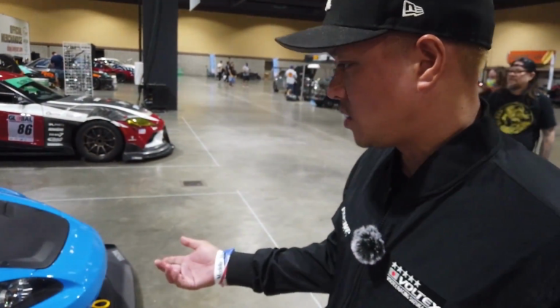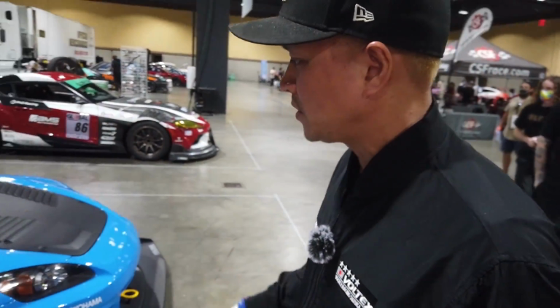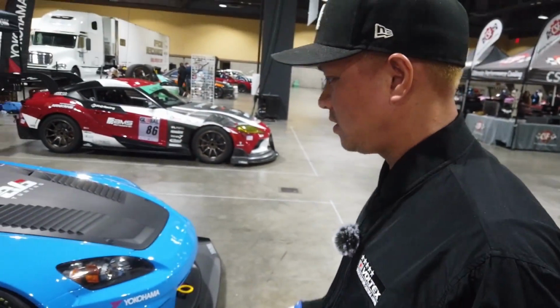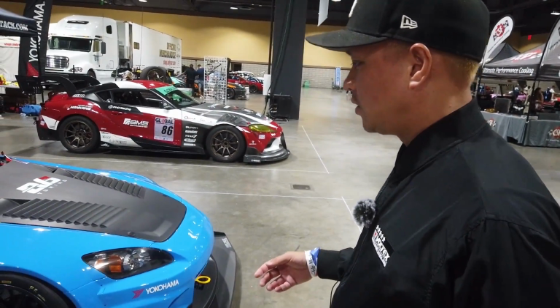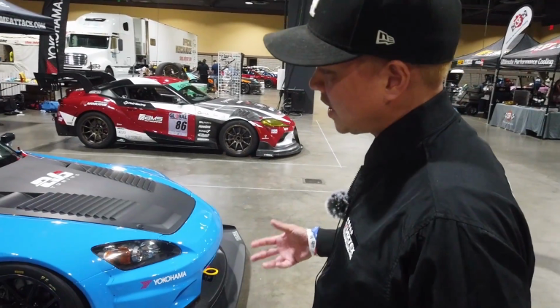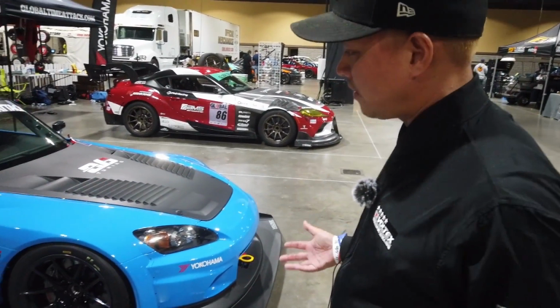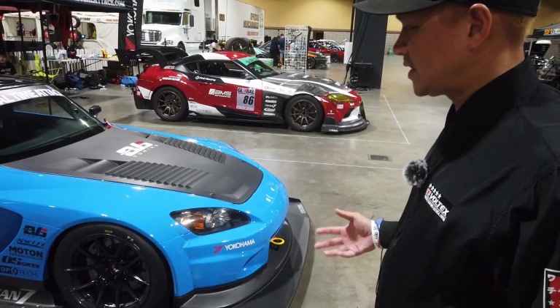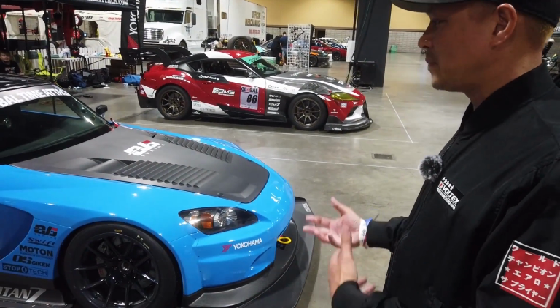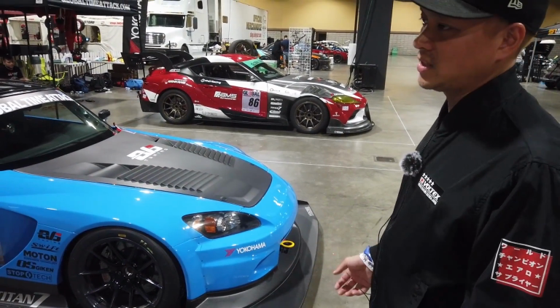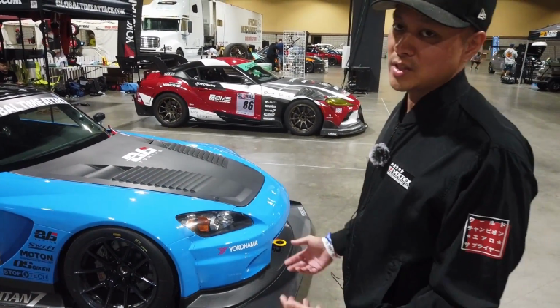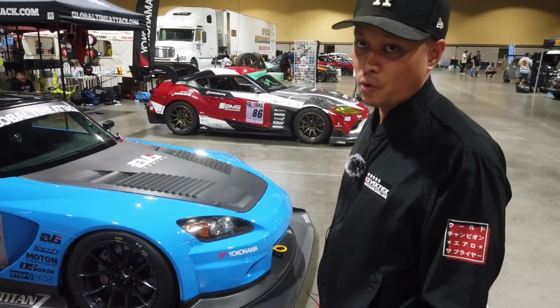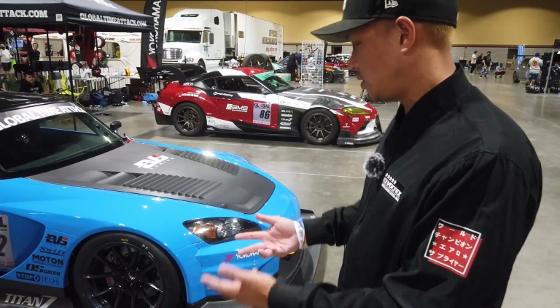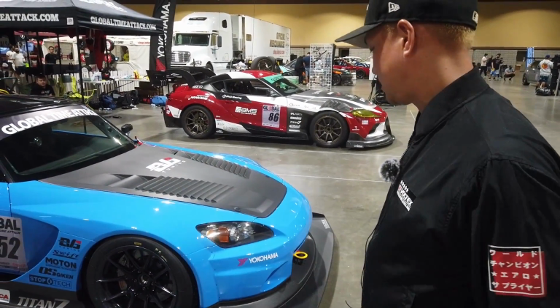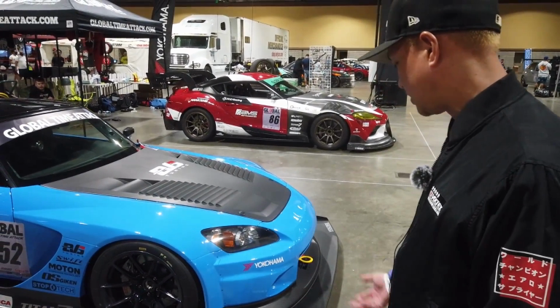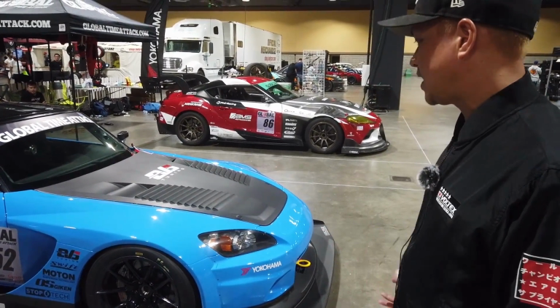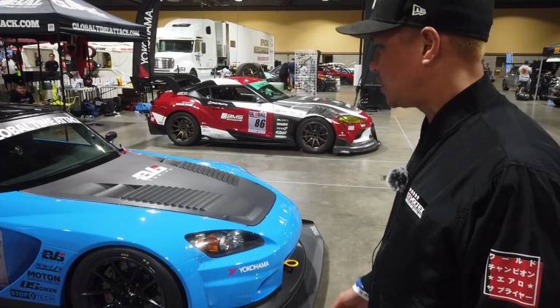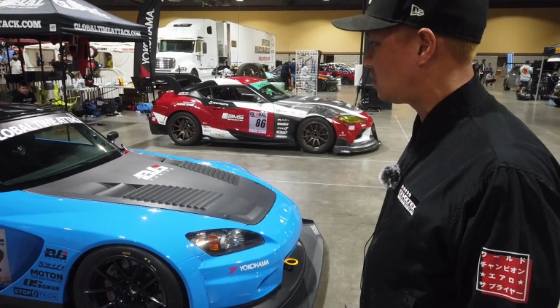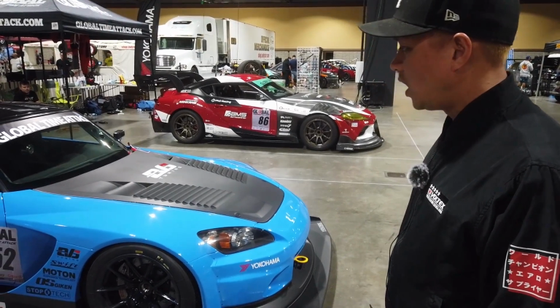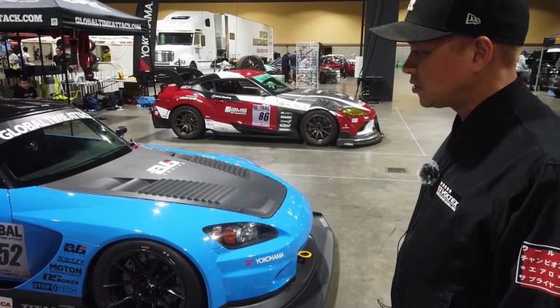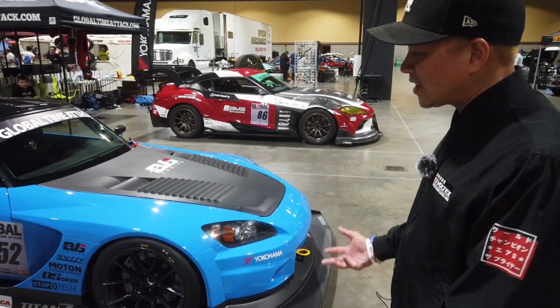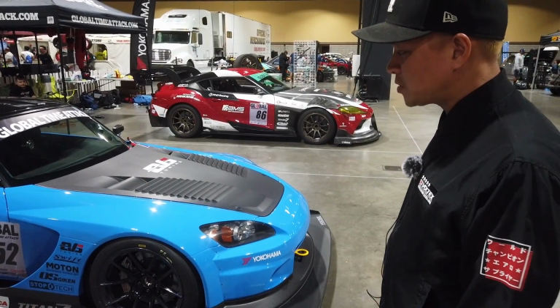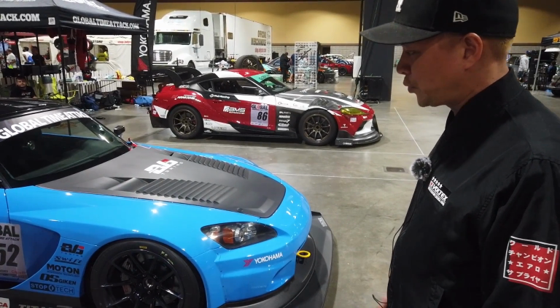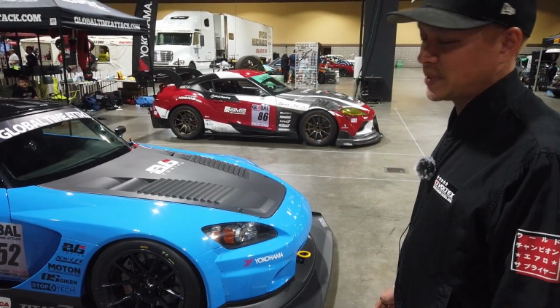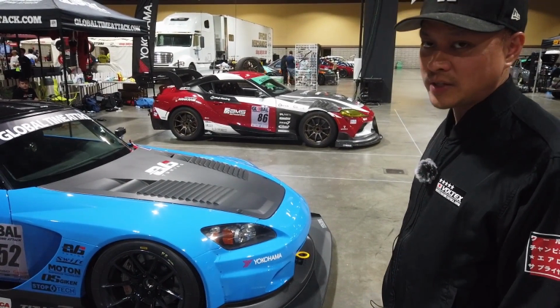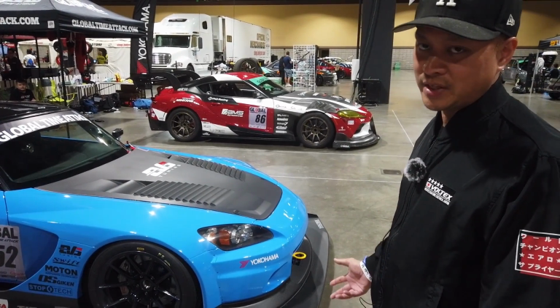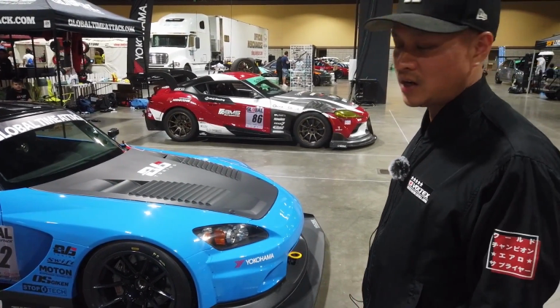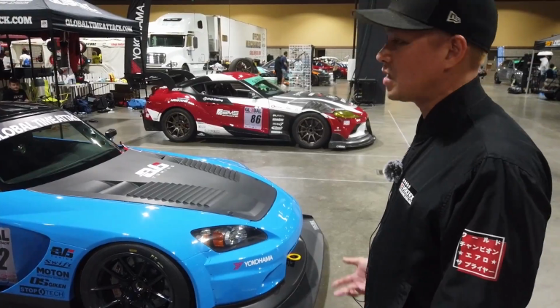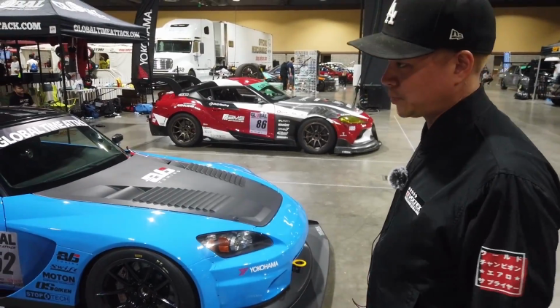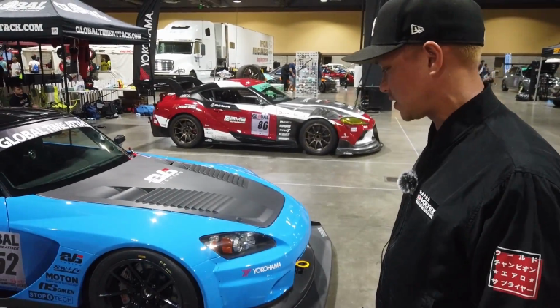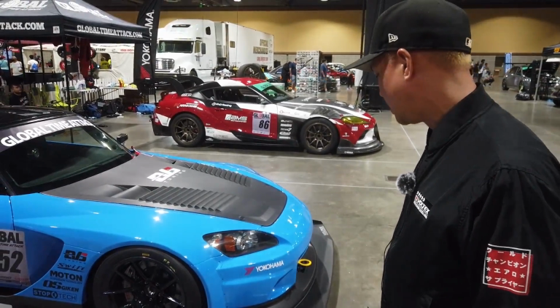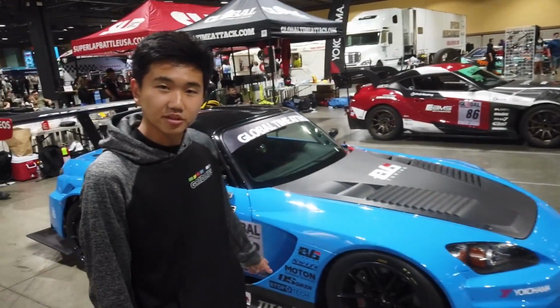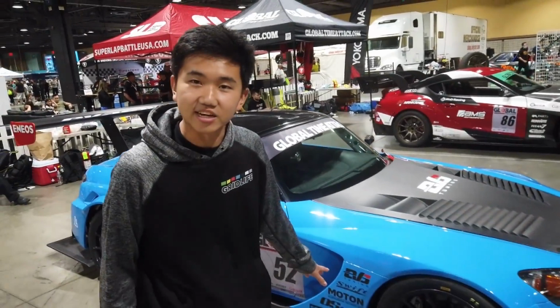Nakajima, who is the owner of Voltex, actually doesn't like to put out aero kits that have not been tested in a wind tunnel or real-life testing. So this has been in a wind tunnel — I don't know the exact numbers, but it's pretty substantial at speed, how much downforce it produces.